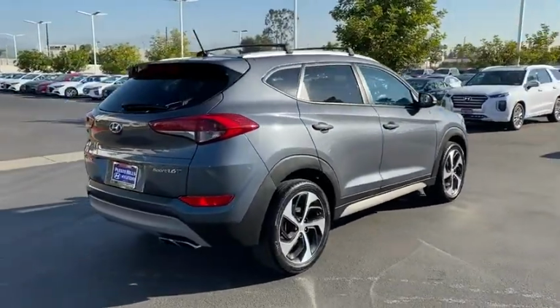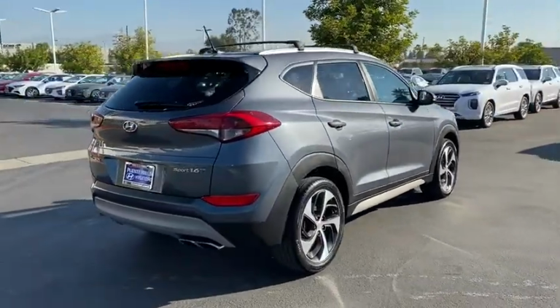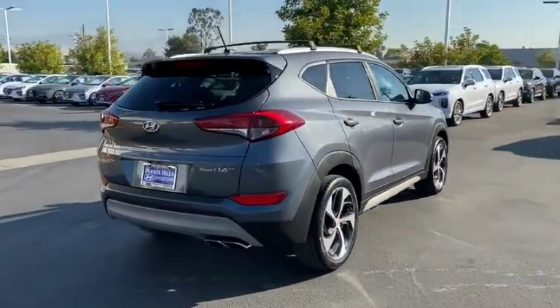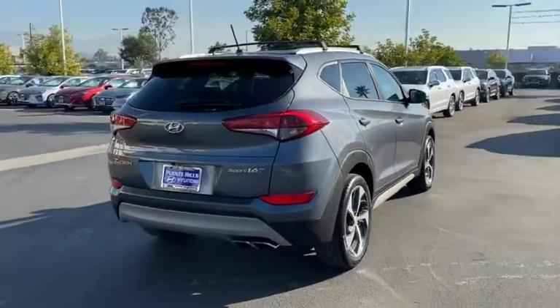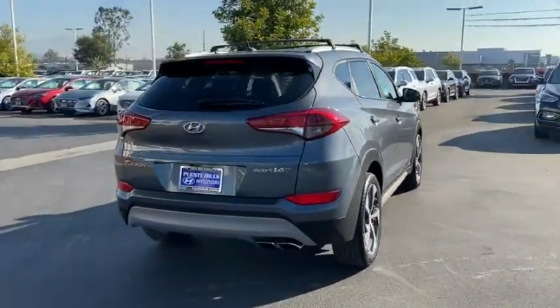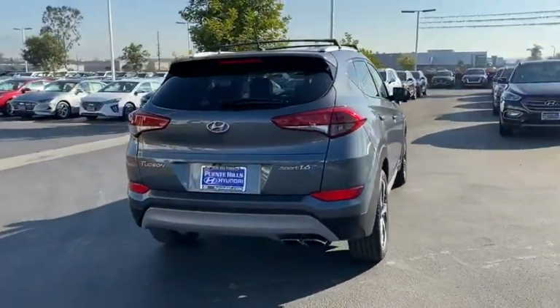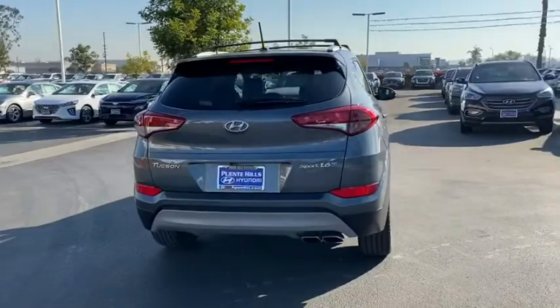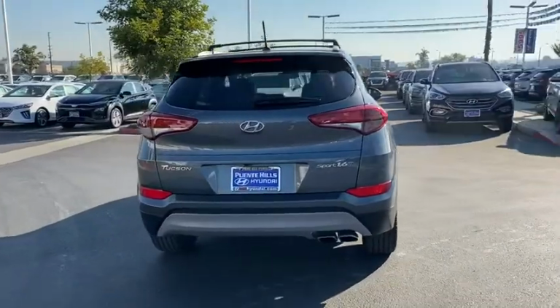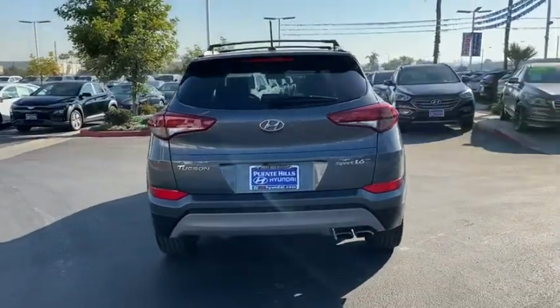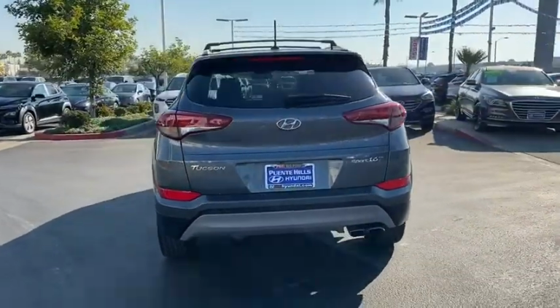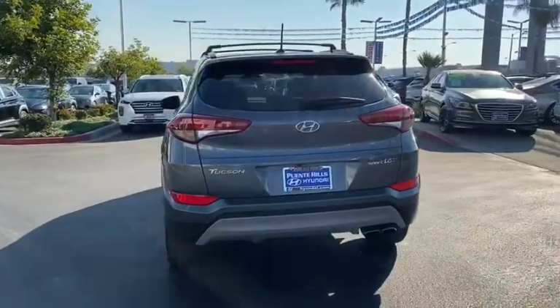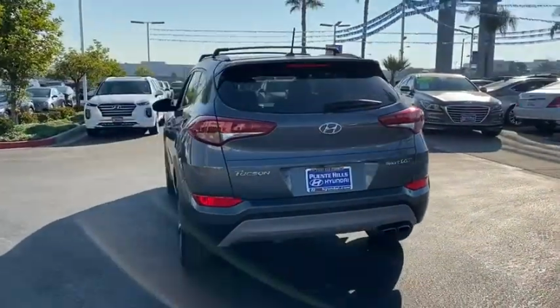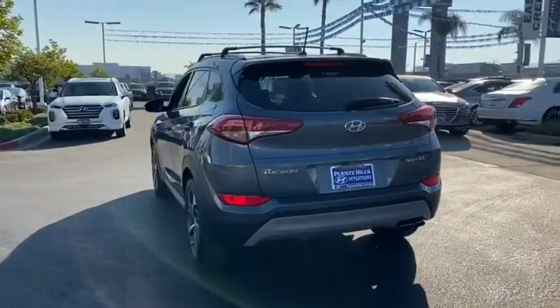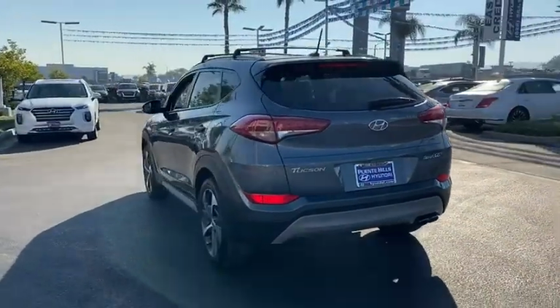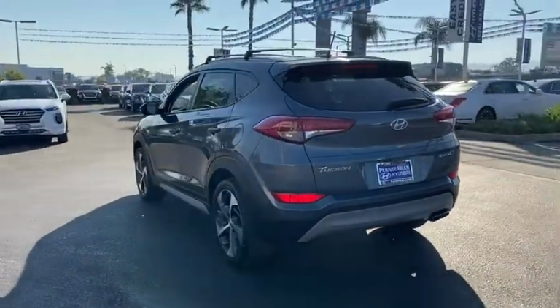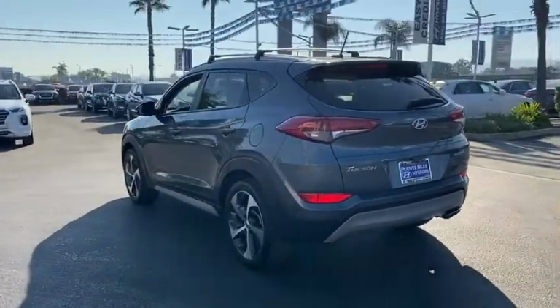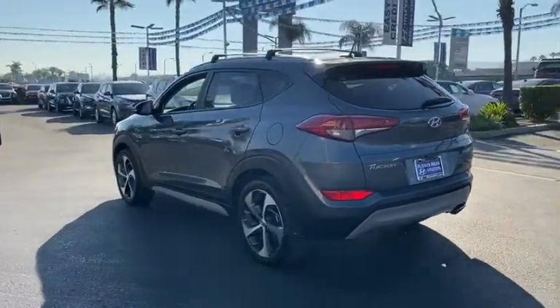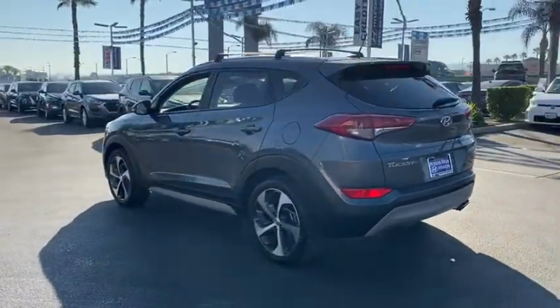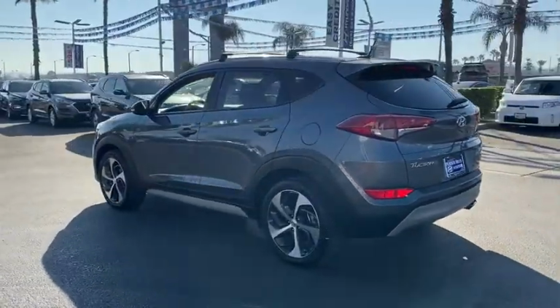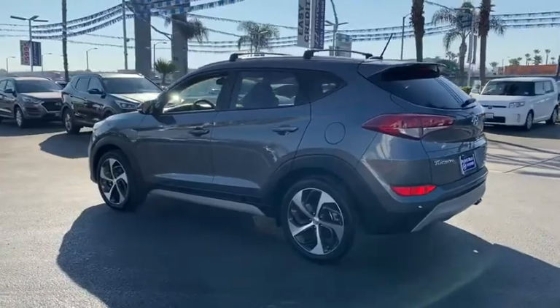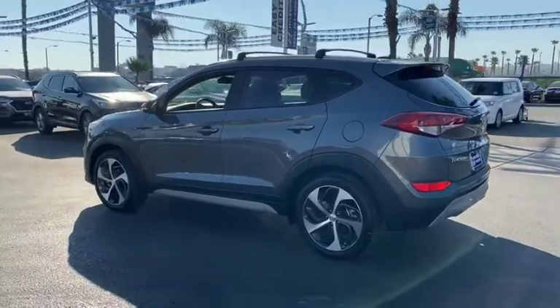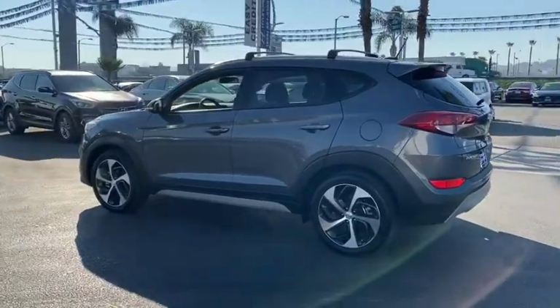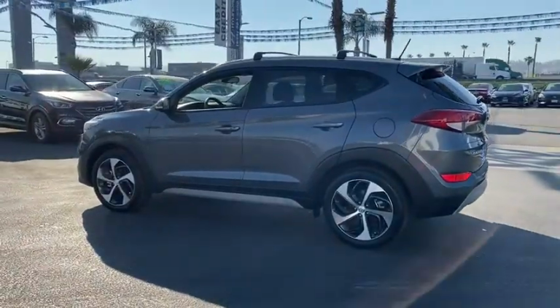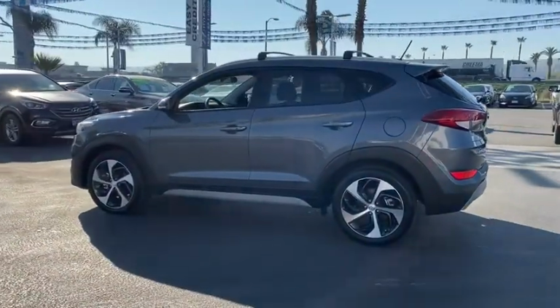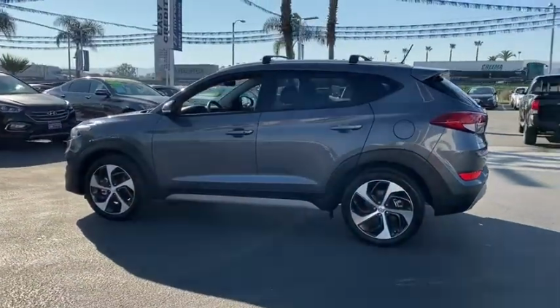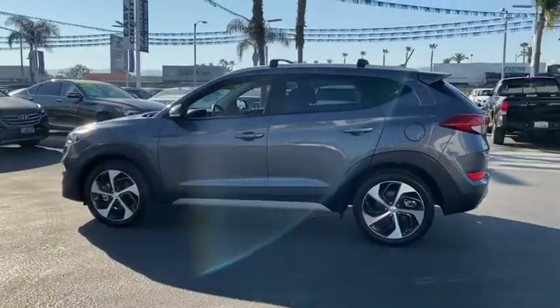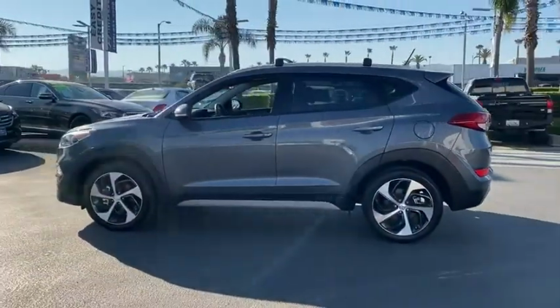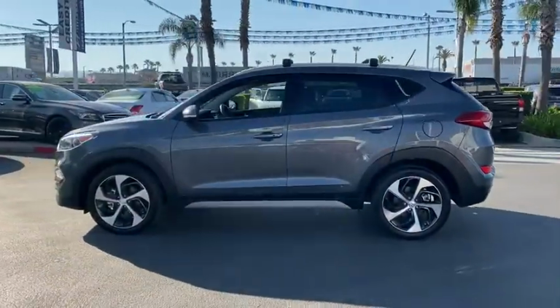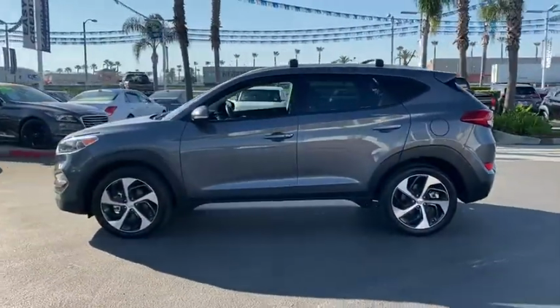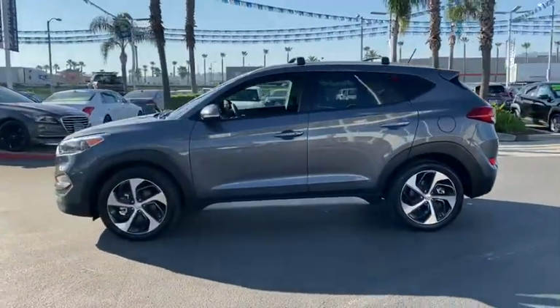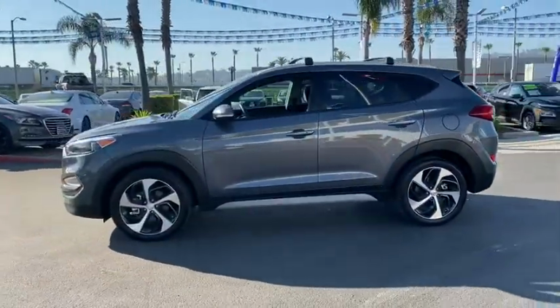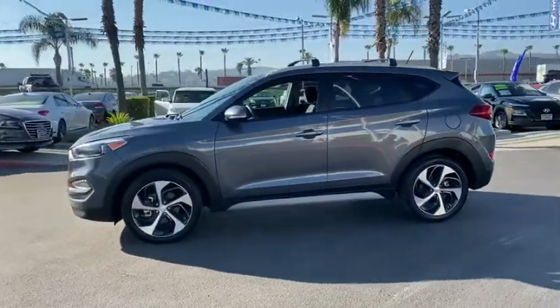This vehicle has less than 40,000 miles. Here are some of this vehicle's great options: anti-lock braking system, traction control, Bluetooth wireless data, hands-free phone, power steering, aluminum wheels.